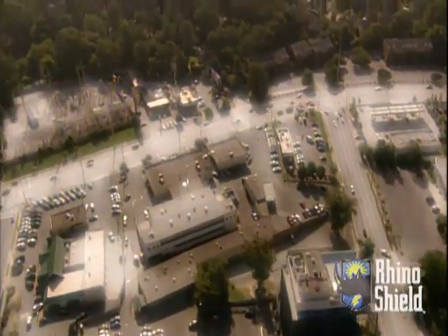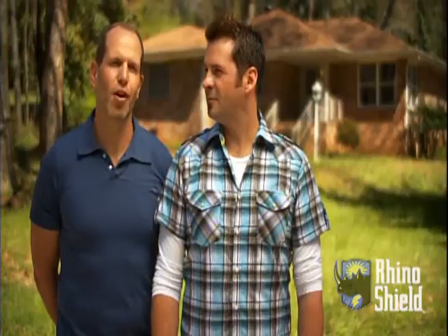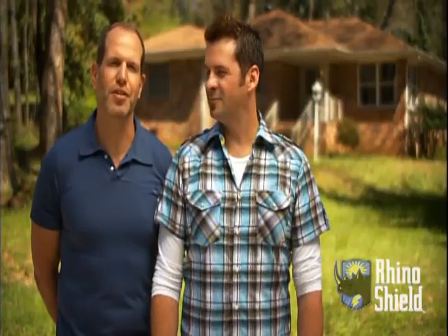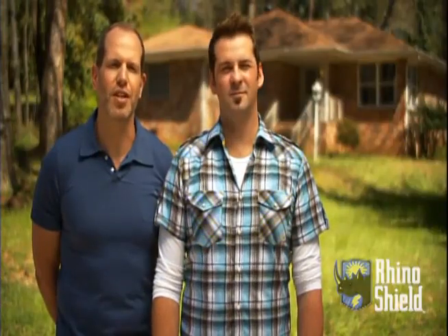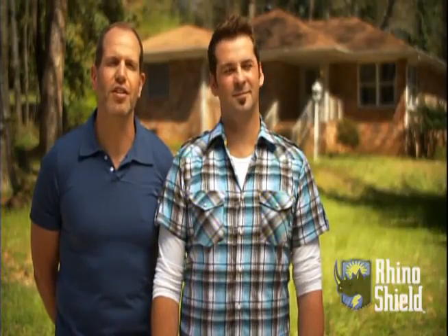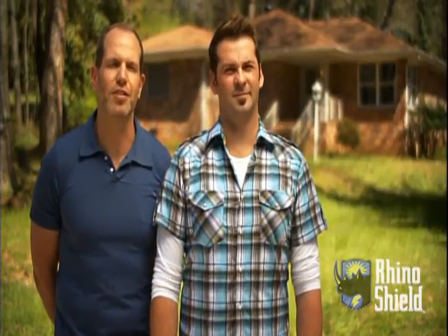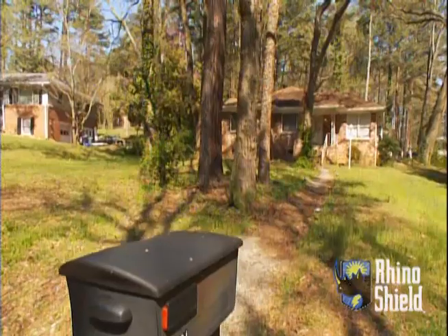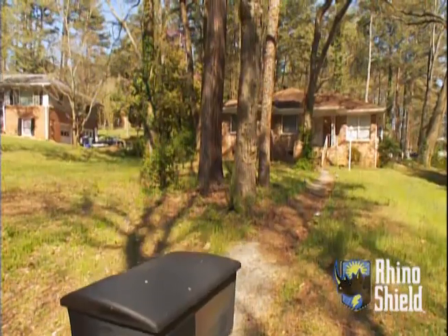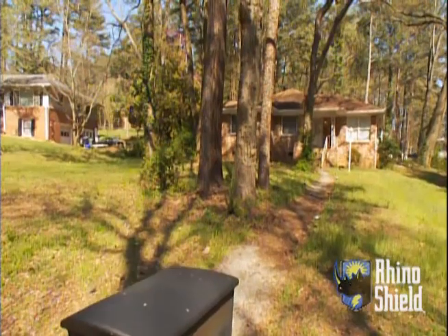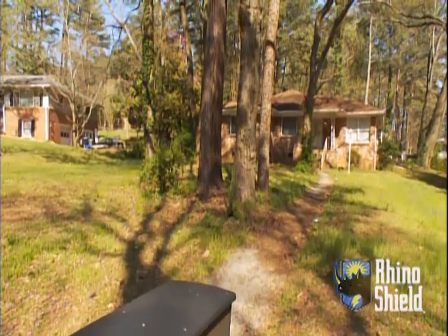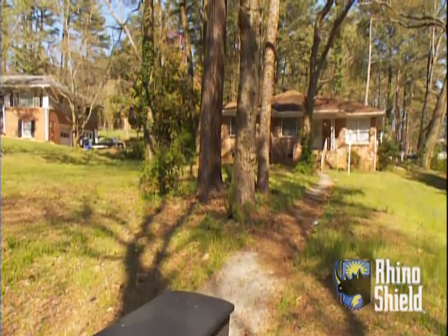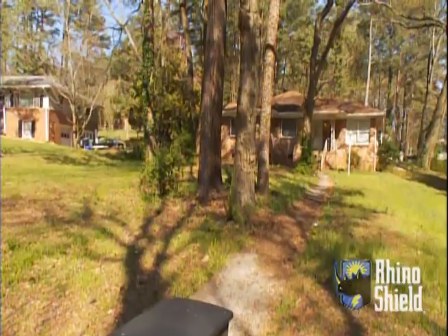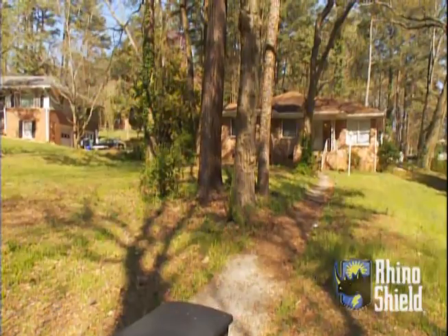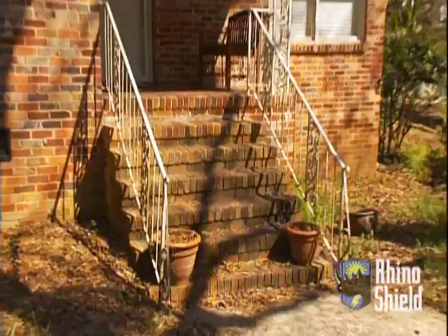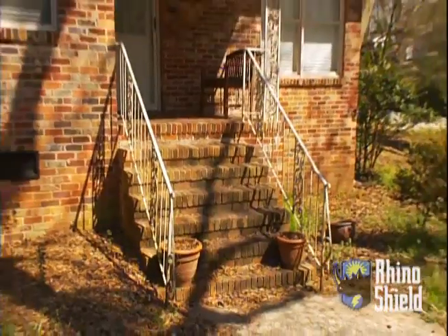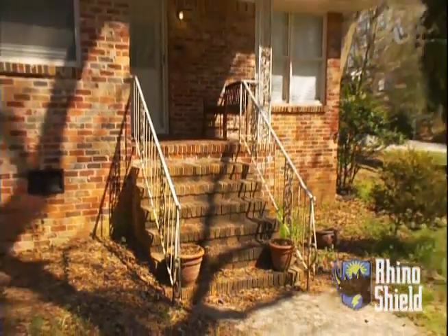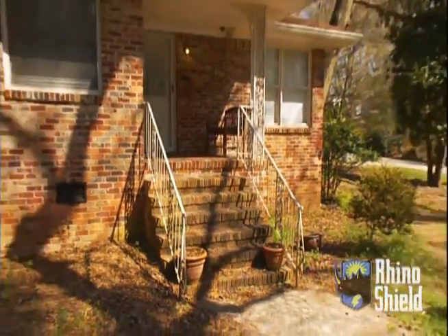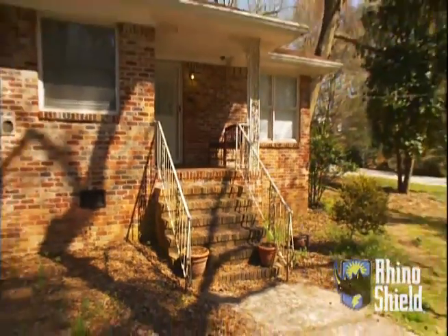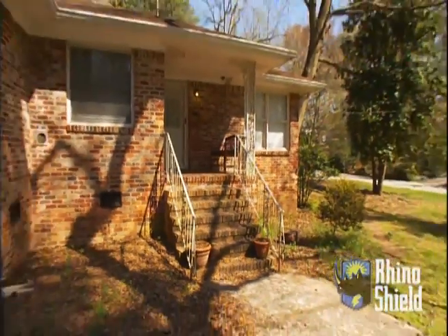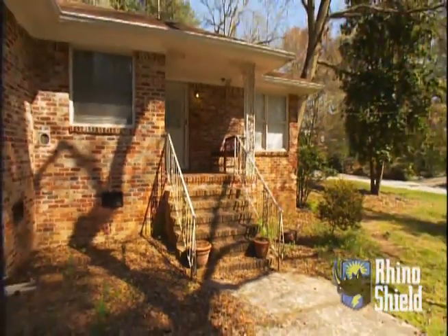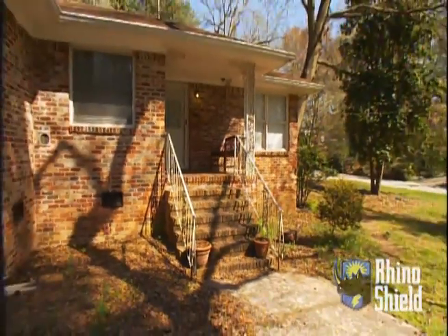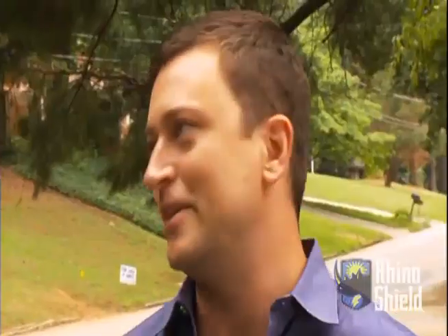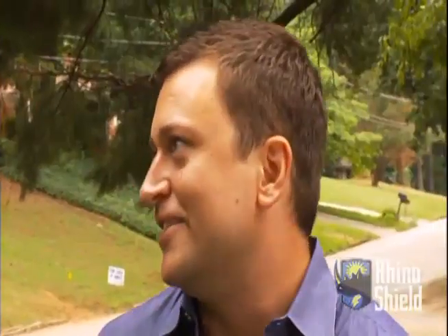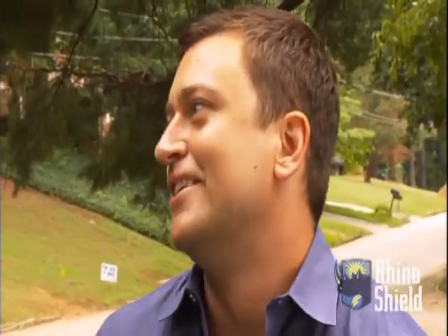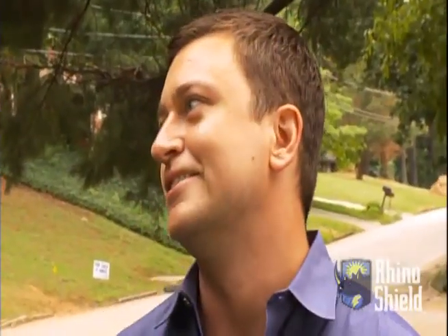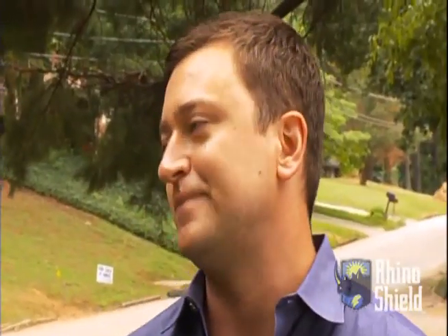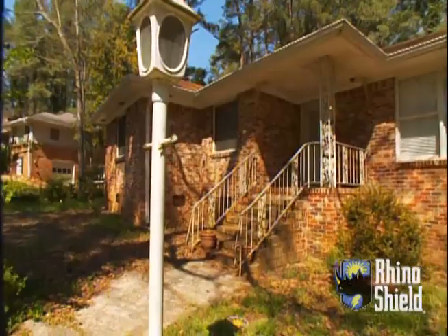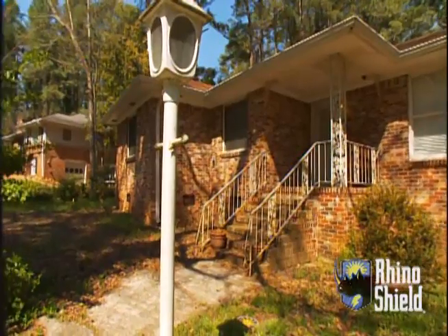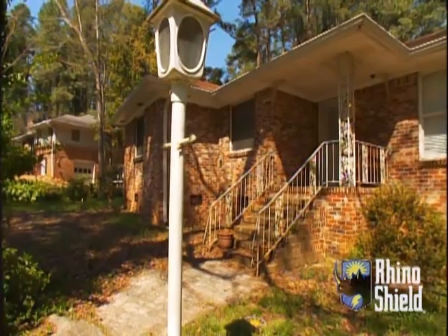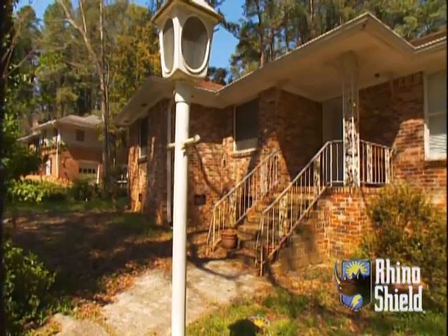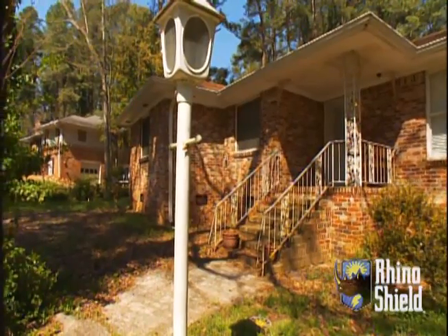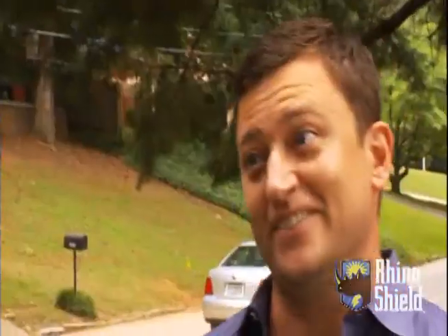Our homeowners association does what's called the Yard of the Month. We, for some reason, have never been nominated. It's kind of shabby looking — shabby without the chic.